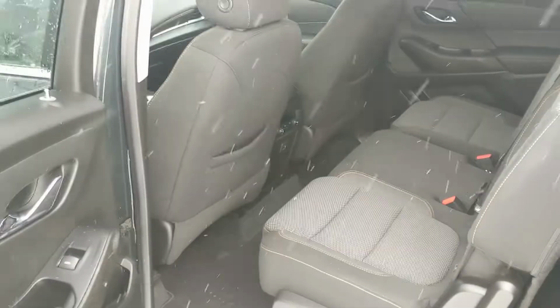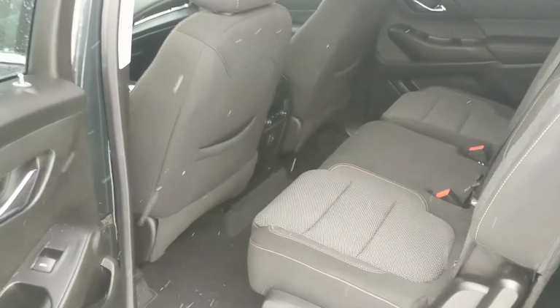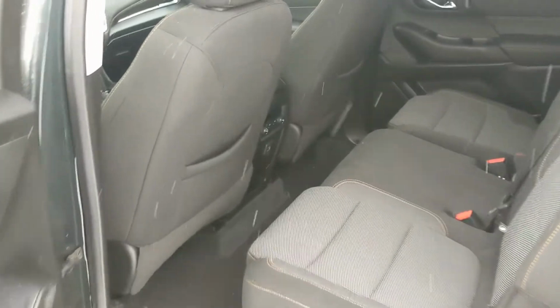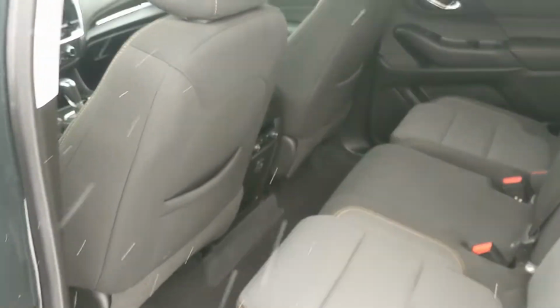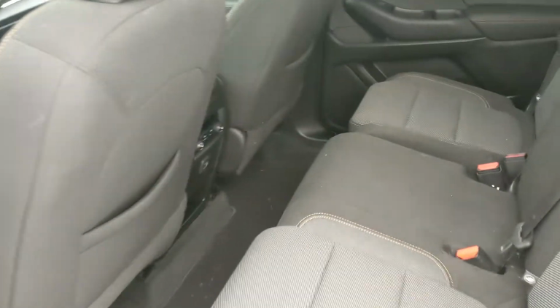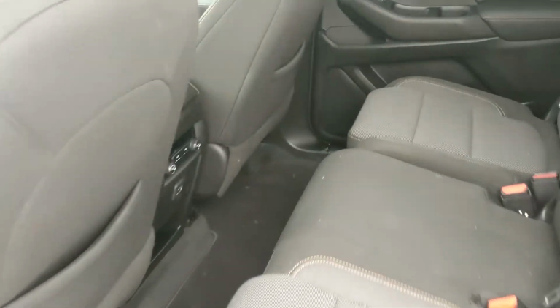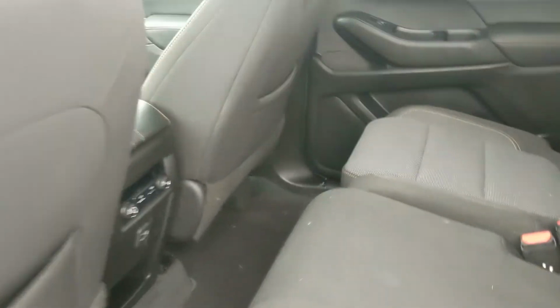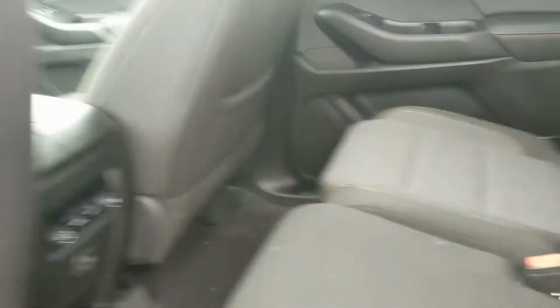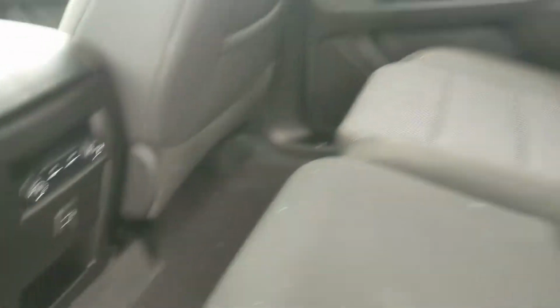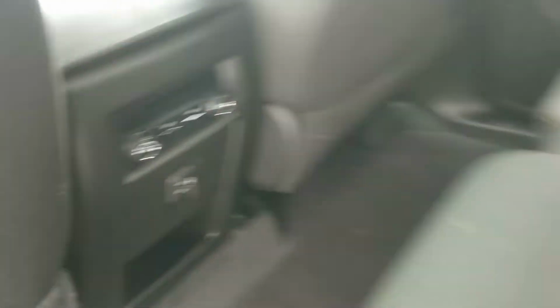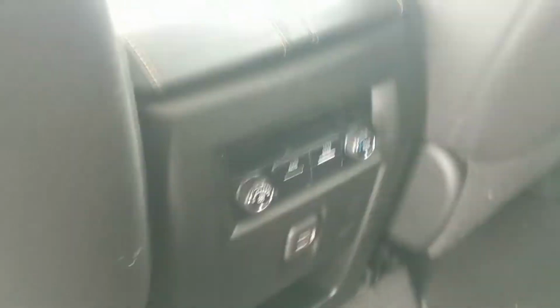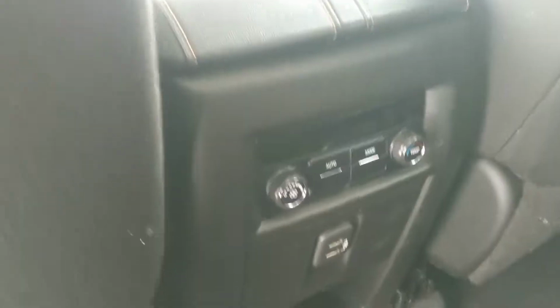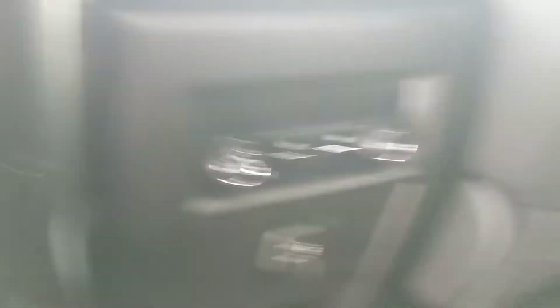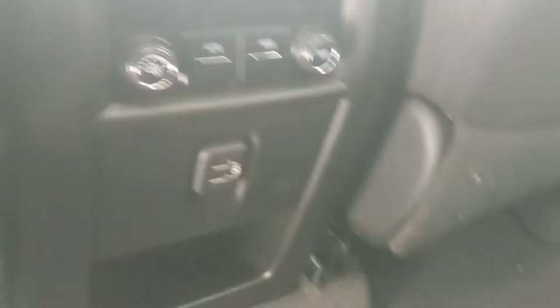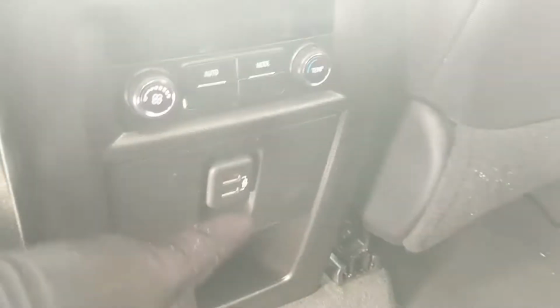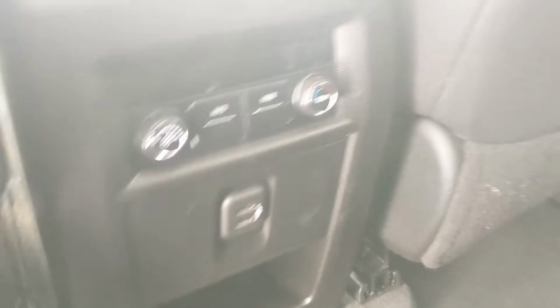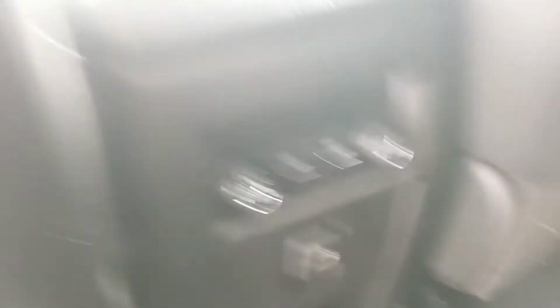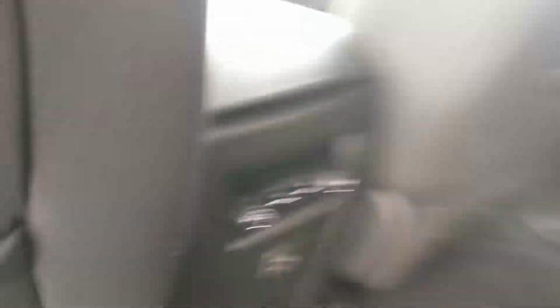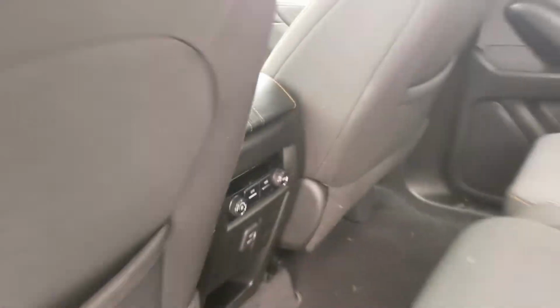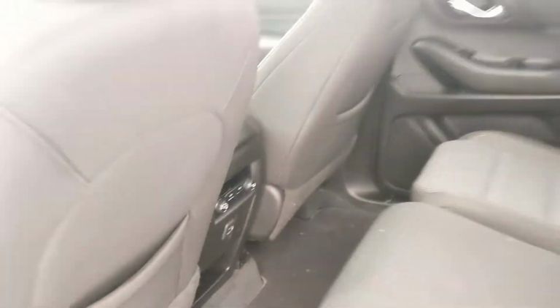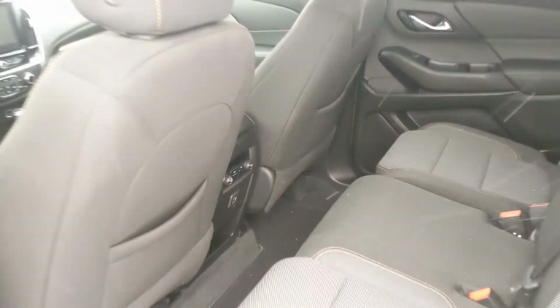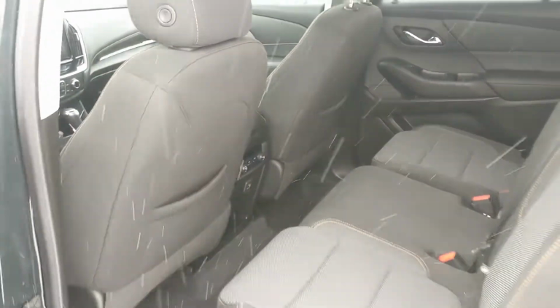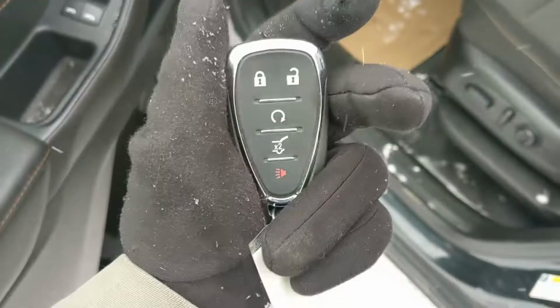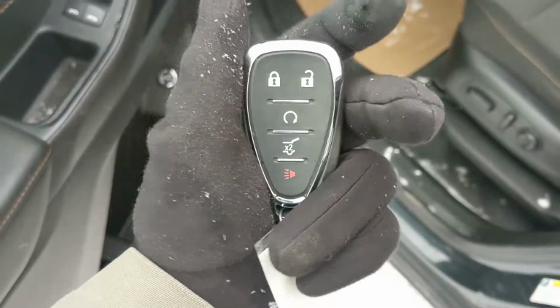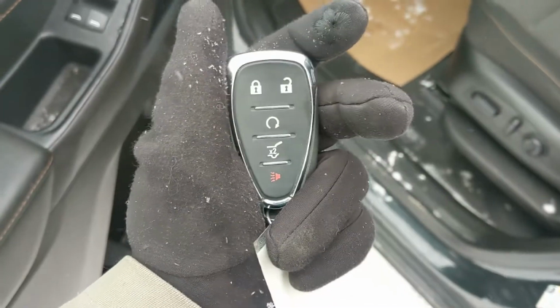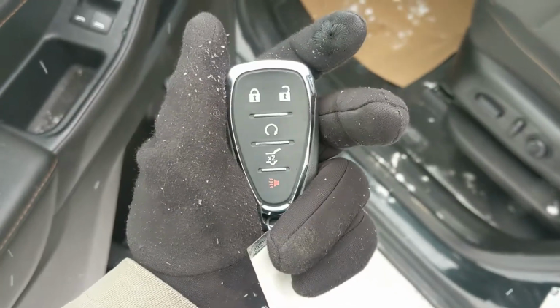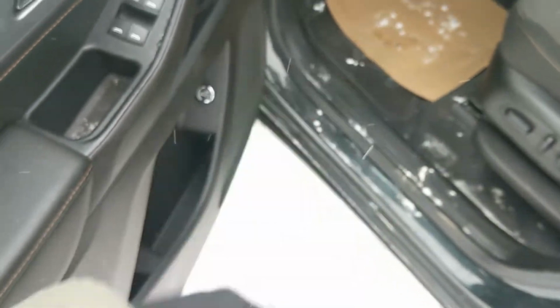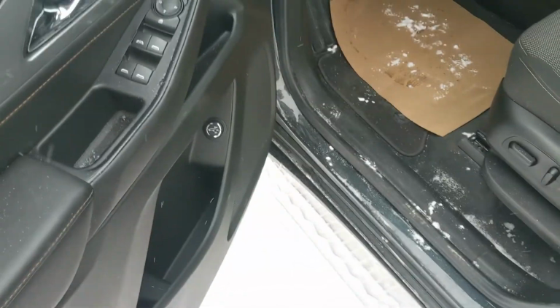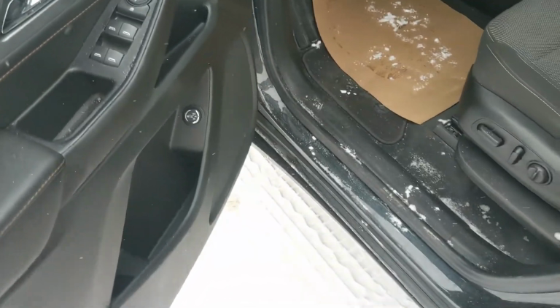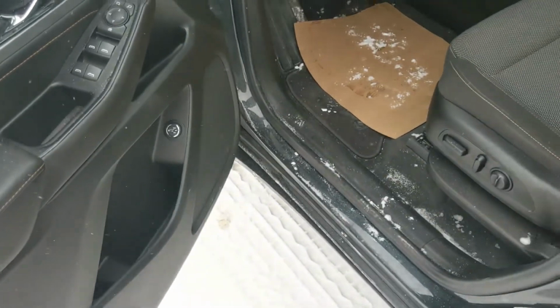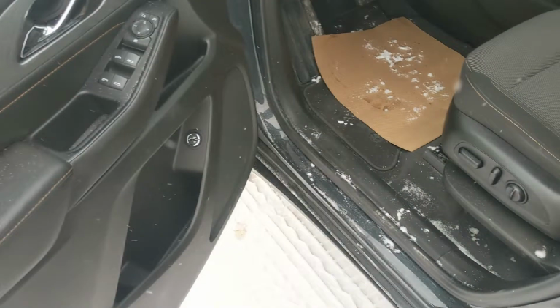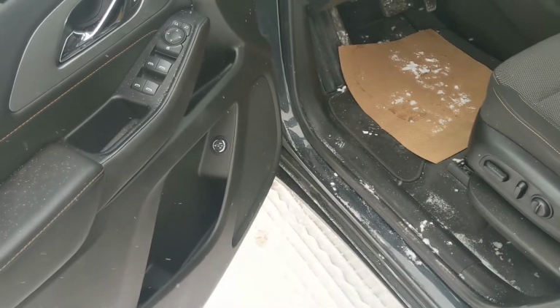Looking into the second row, we have seating for three as well as rear climate controls and two USB ports. This vehicle also has a remote start, so no need to go outside to warm up your SUV.